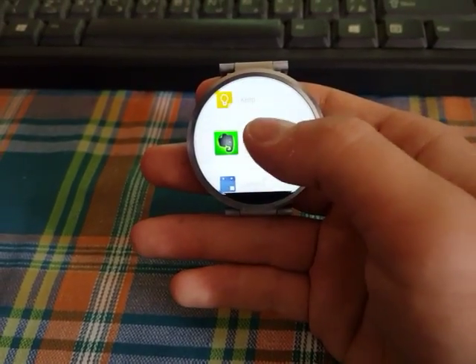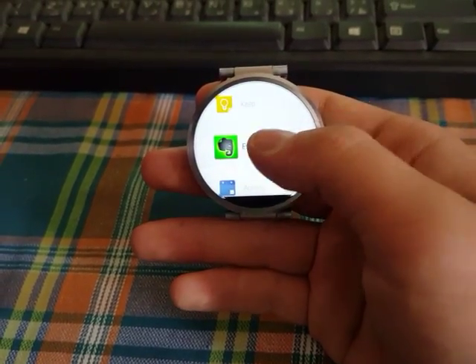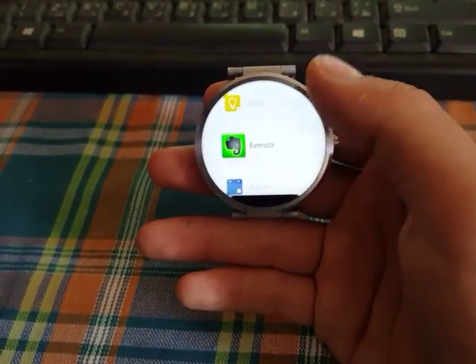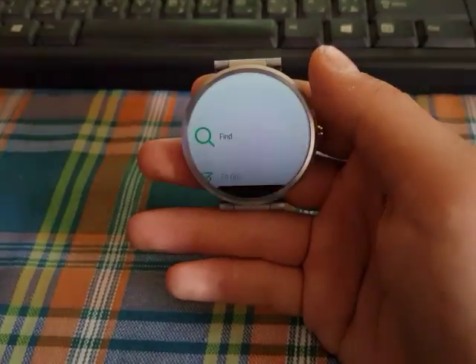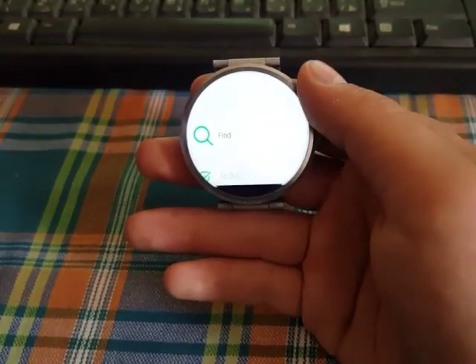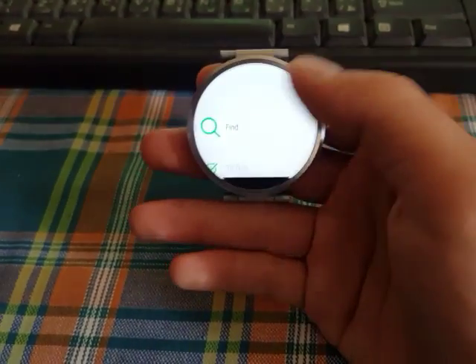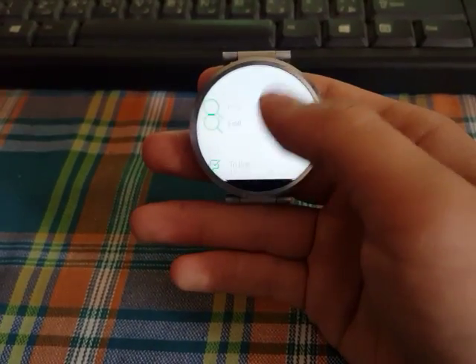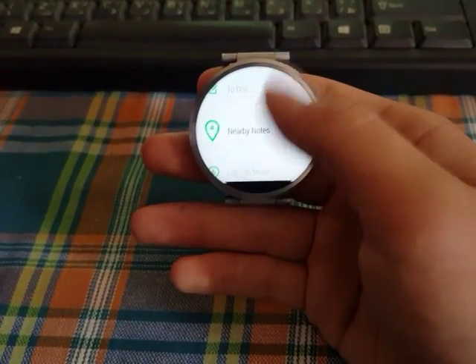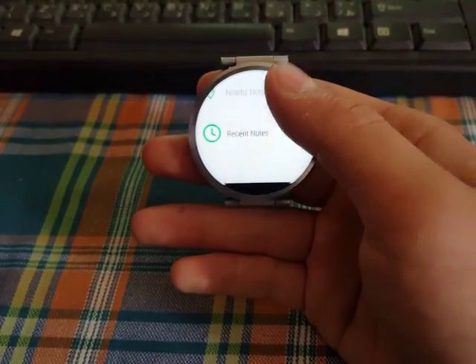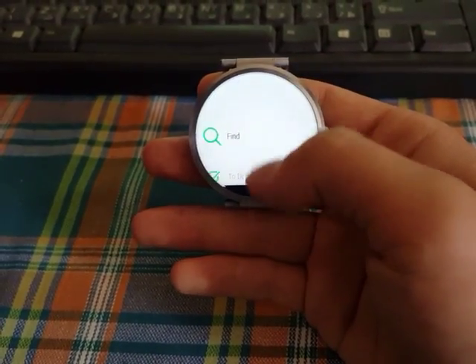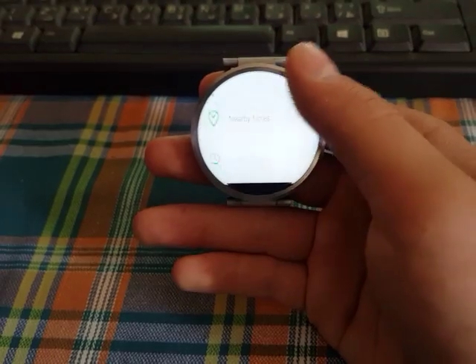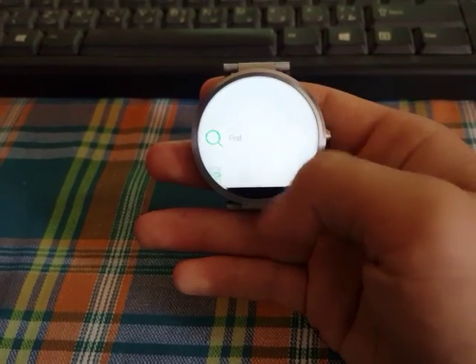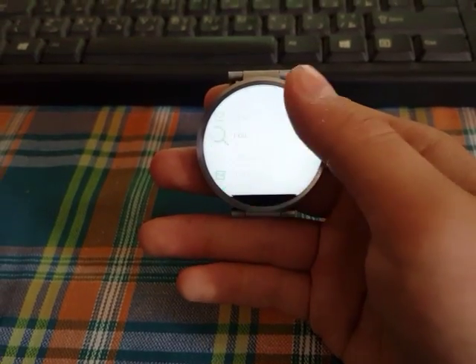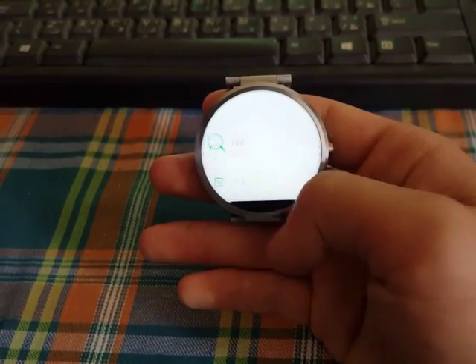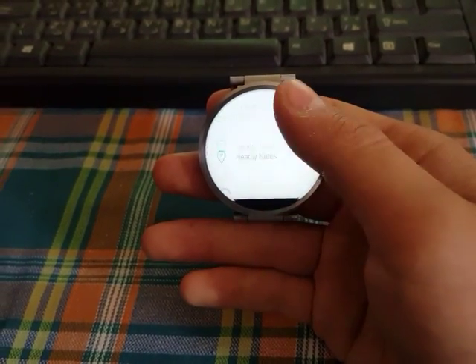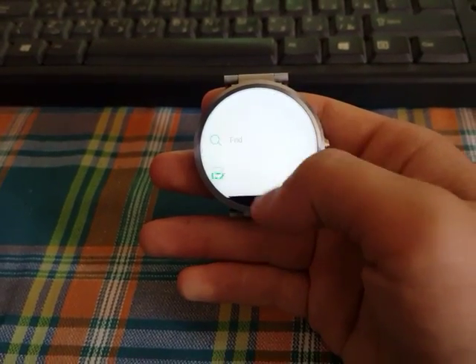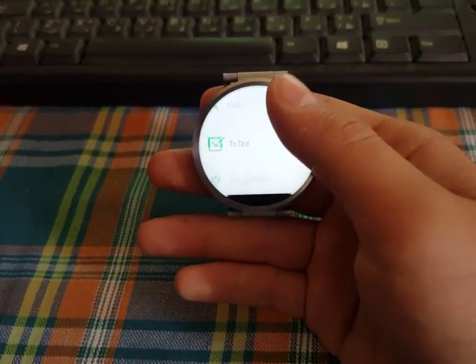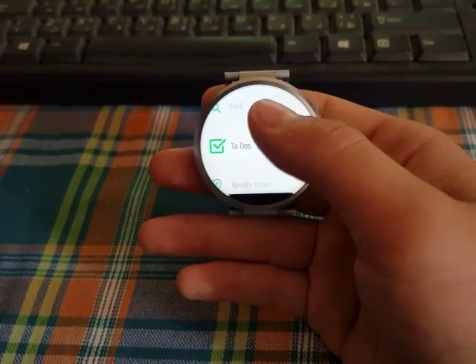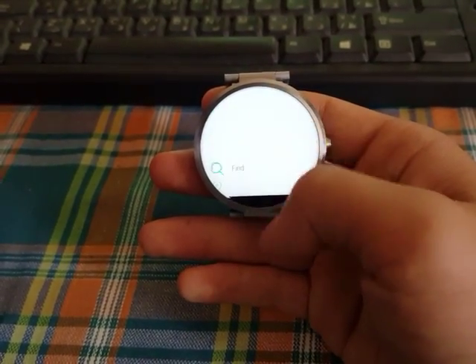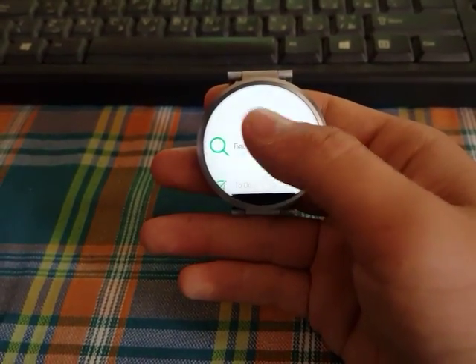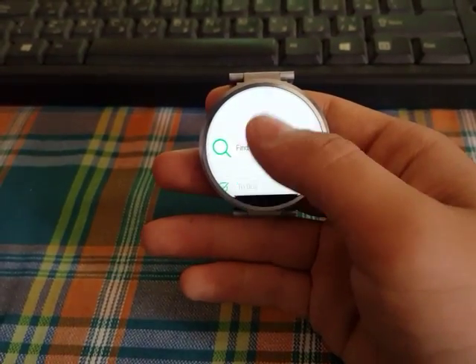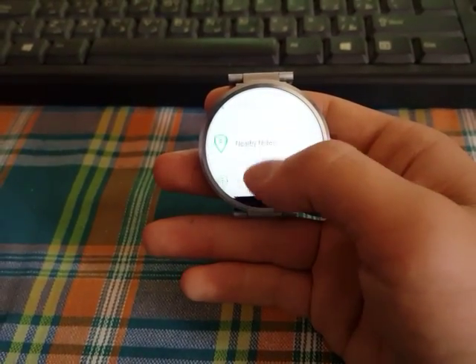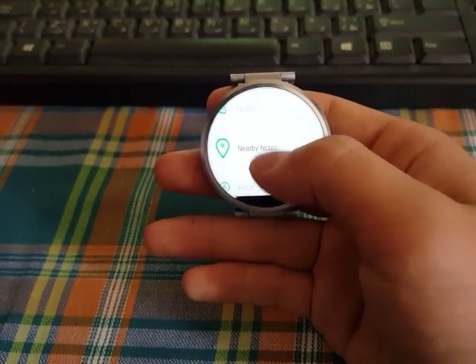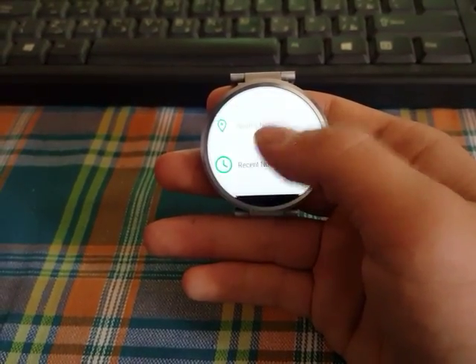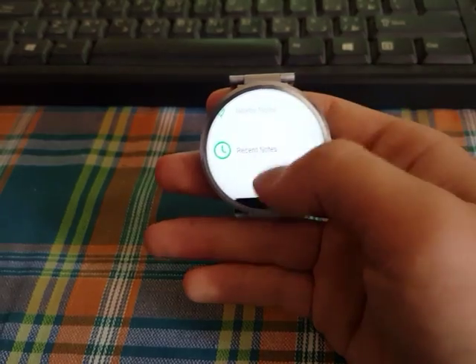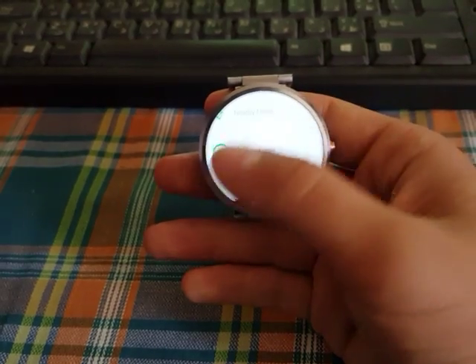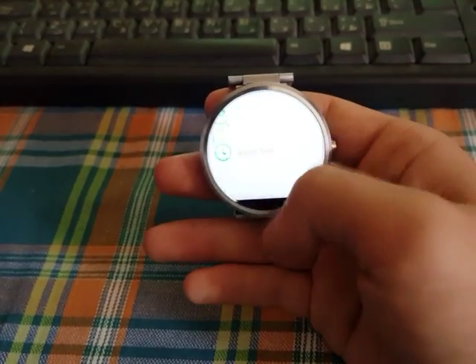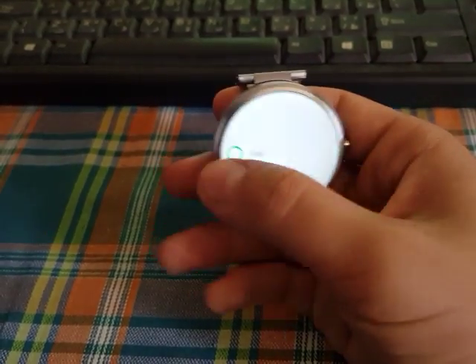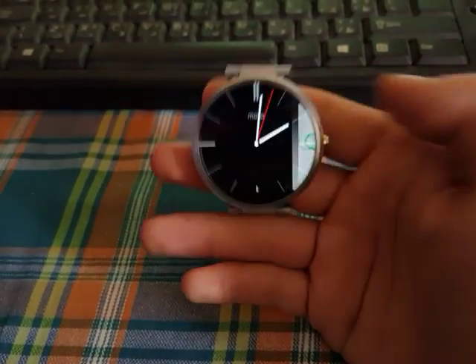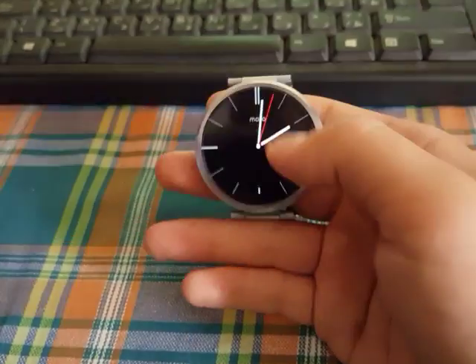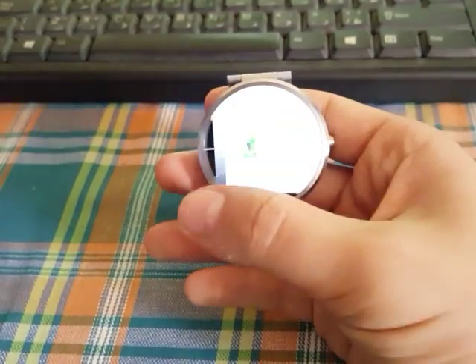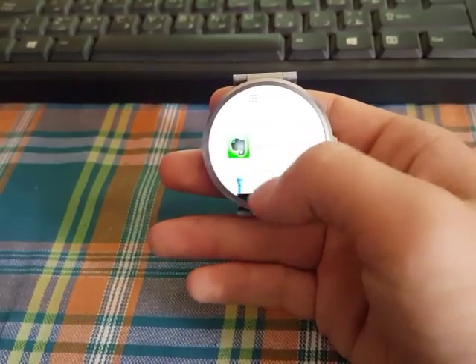Next up we got Evernote. This is a really cool app, it's new for Android Wear. You can find nearby notes, recent notes, and actually you can add more.